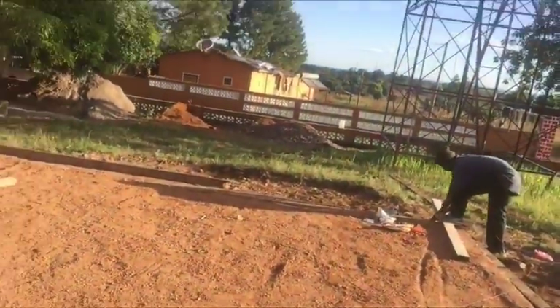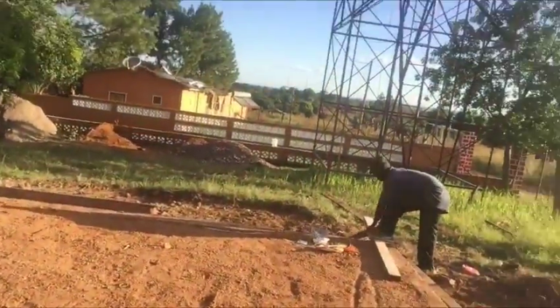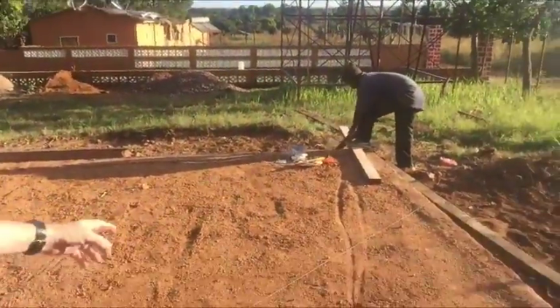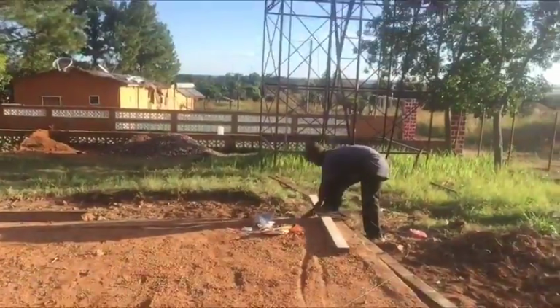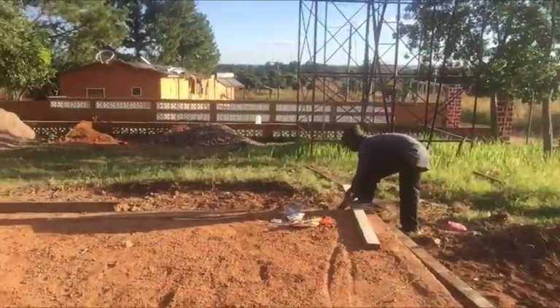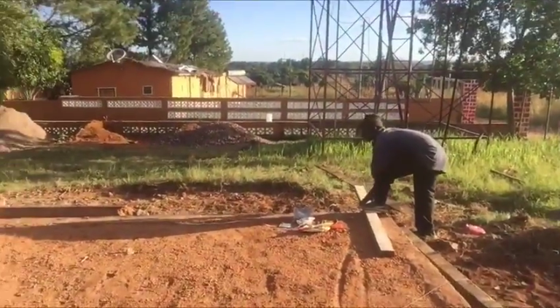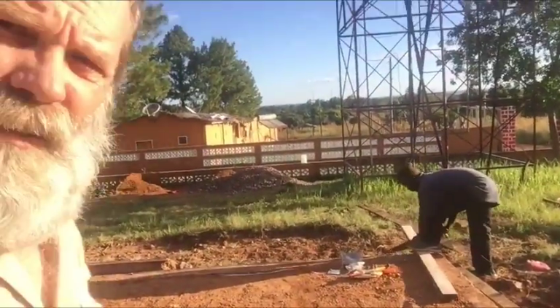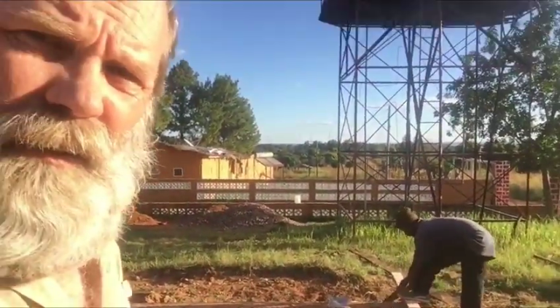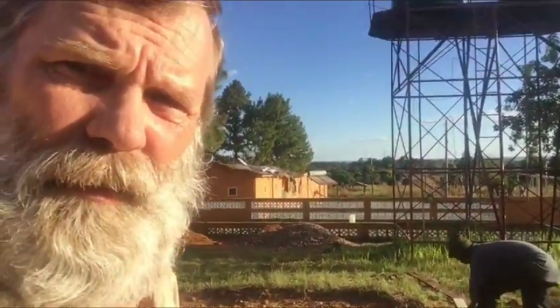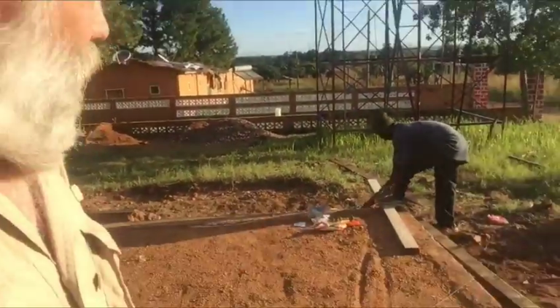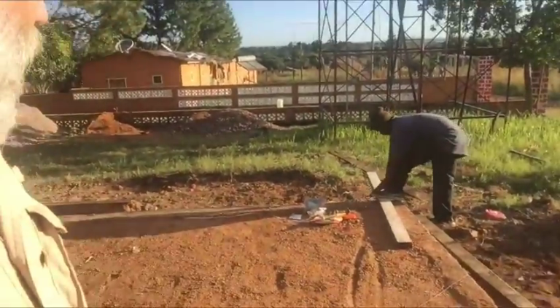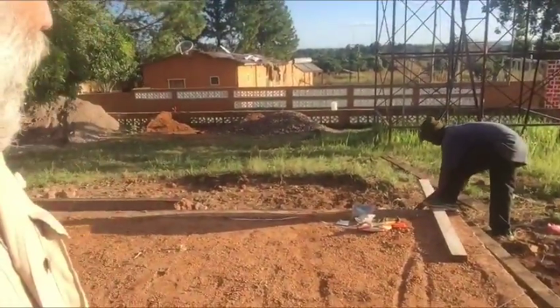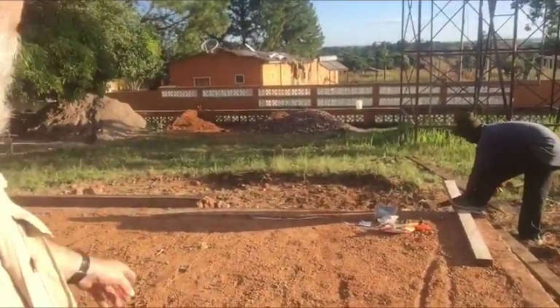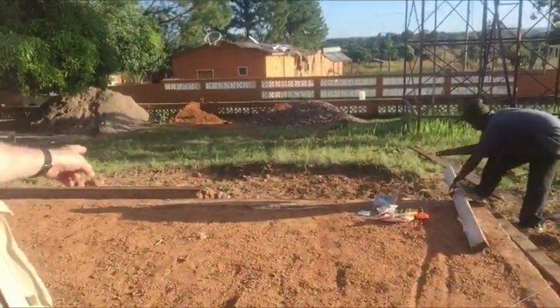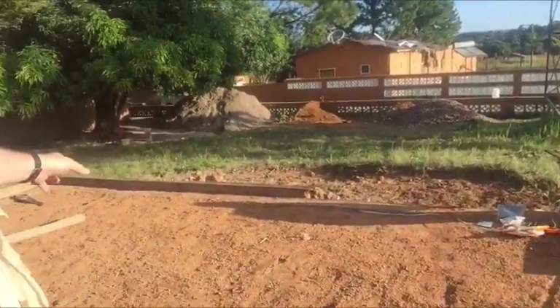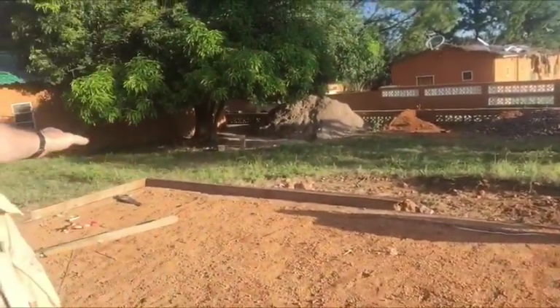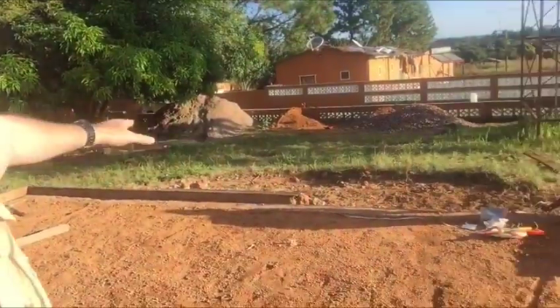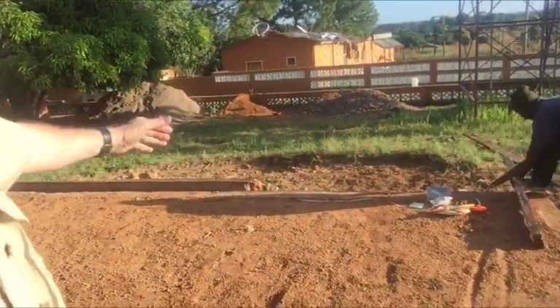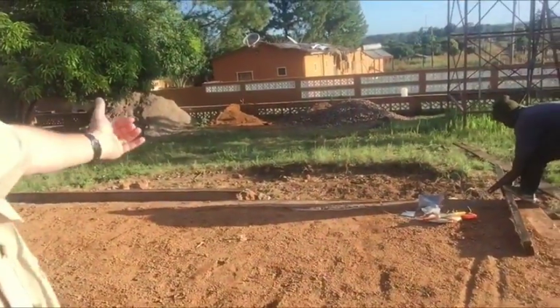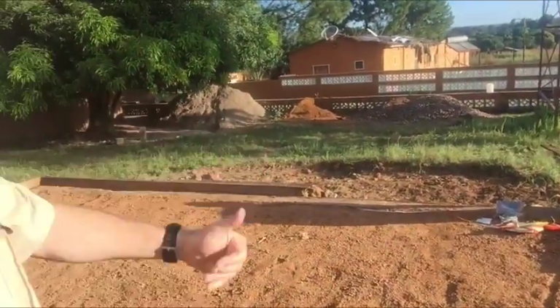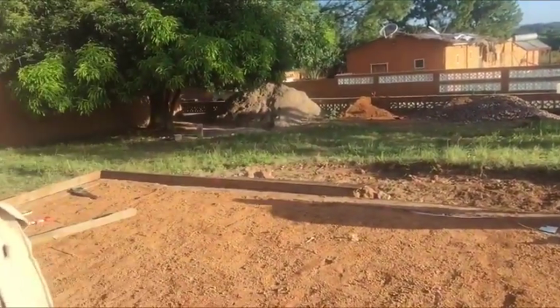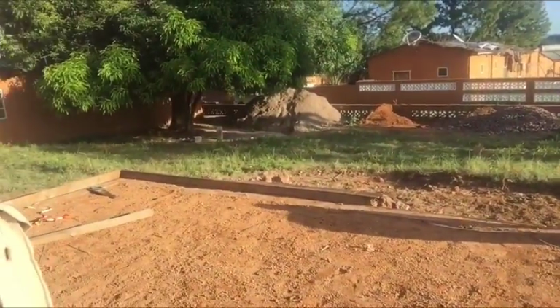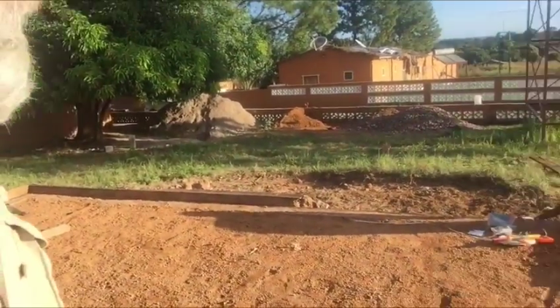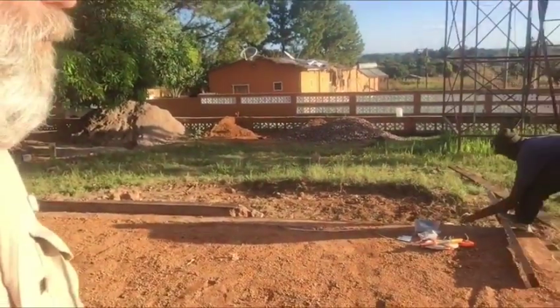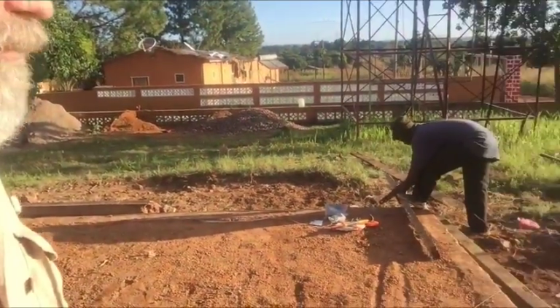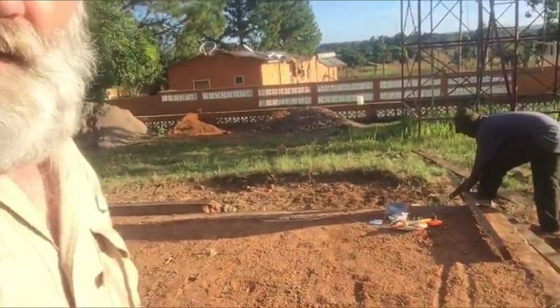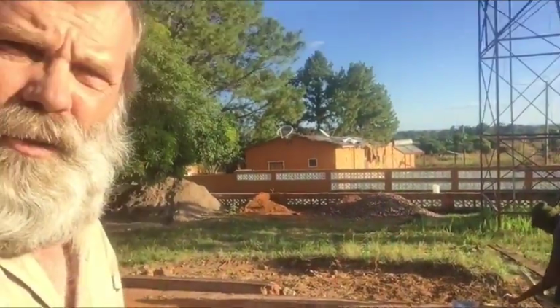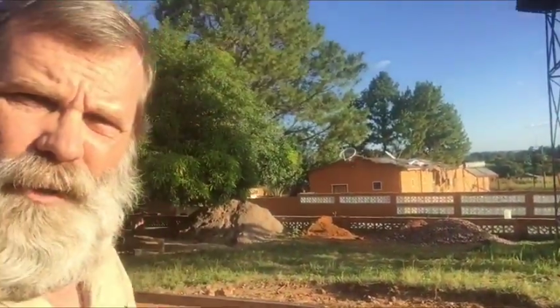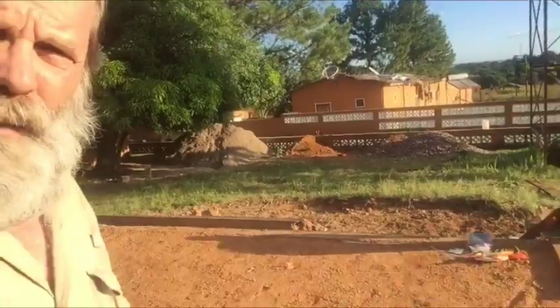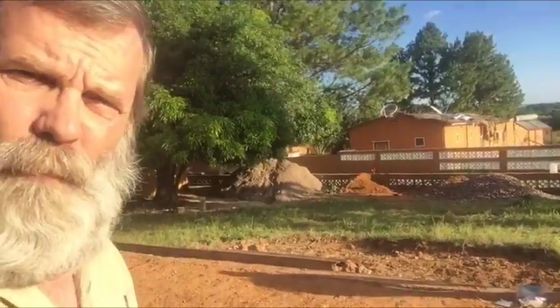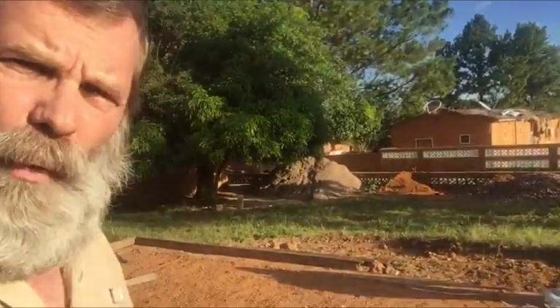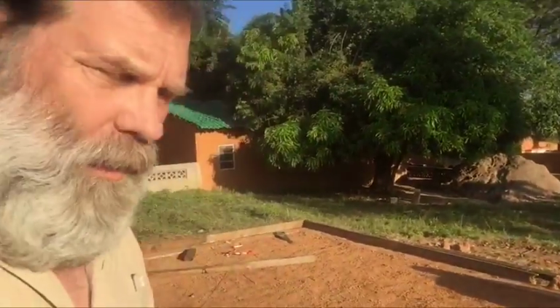This is our carpenter here, and he's going all around putting the frame together, getting it ready for tomorrow. So hopefully tomorrow the slab will be poured and this will be ready.